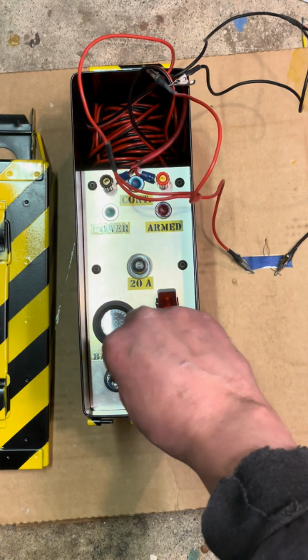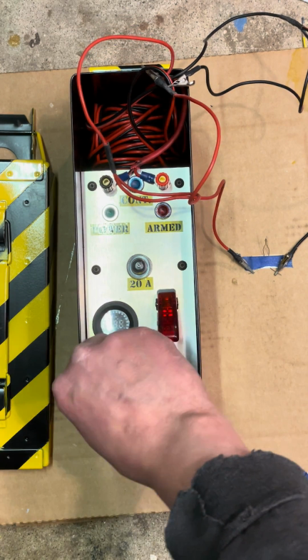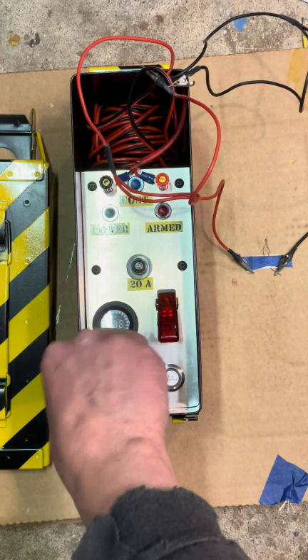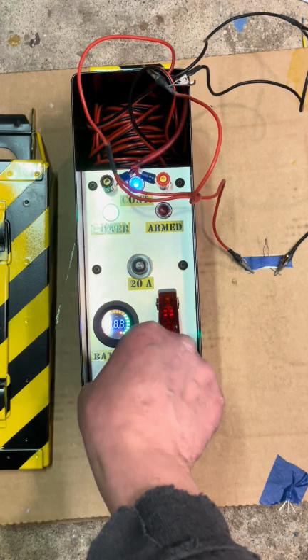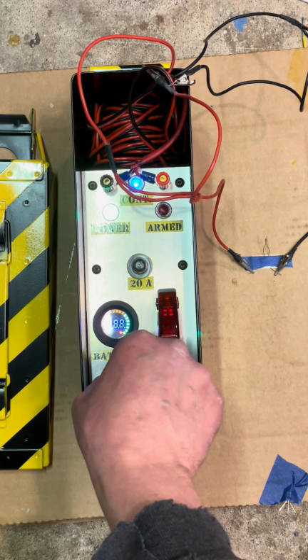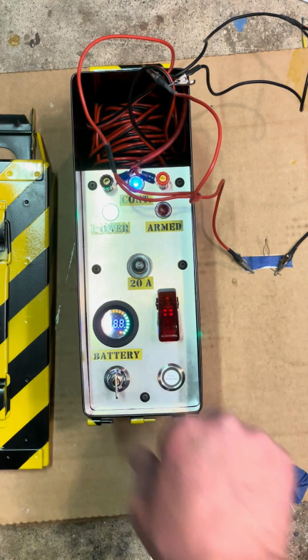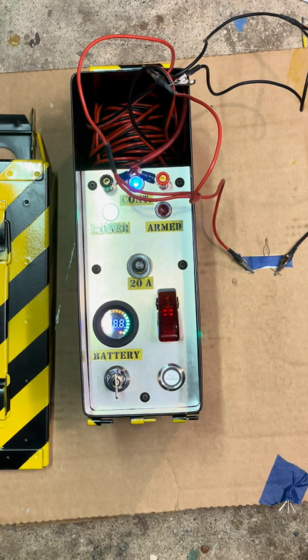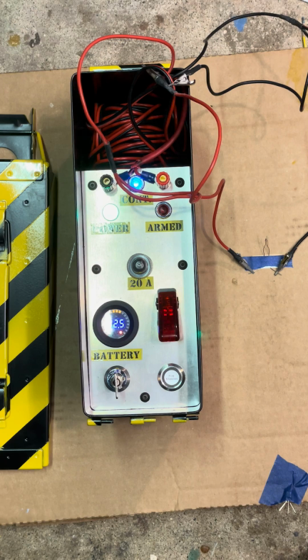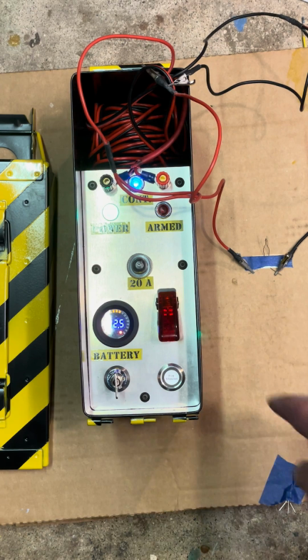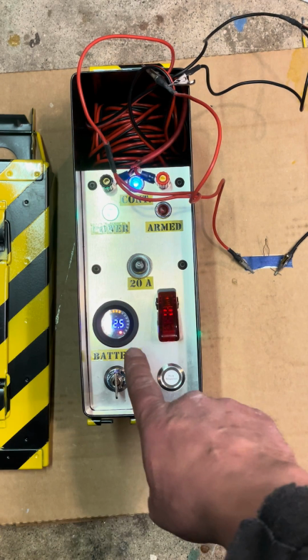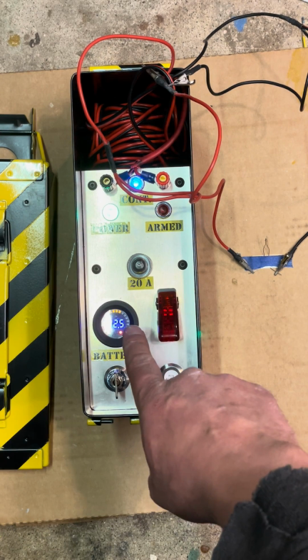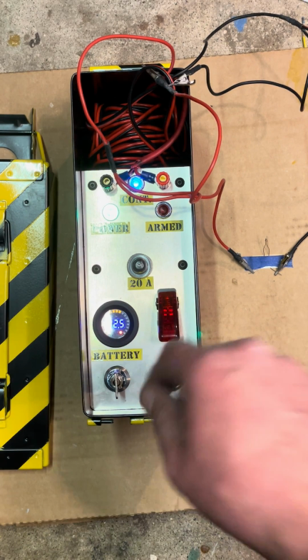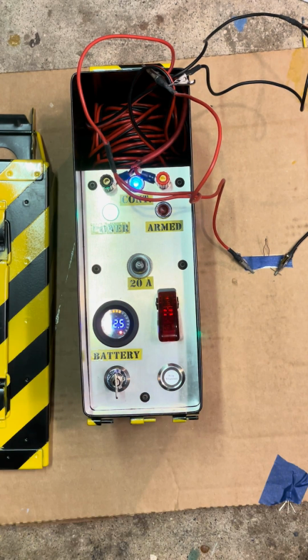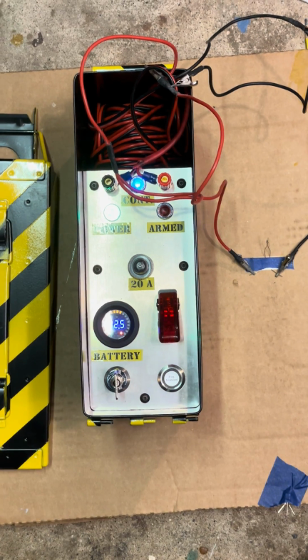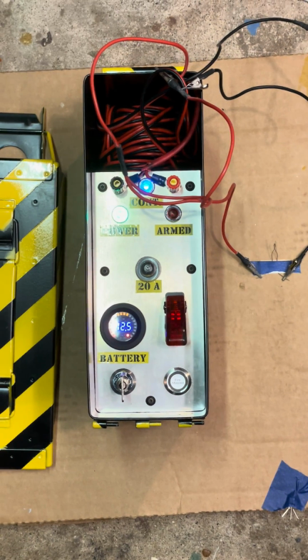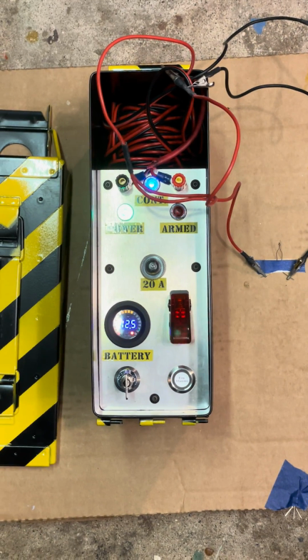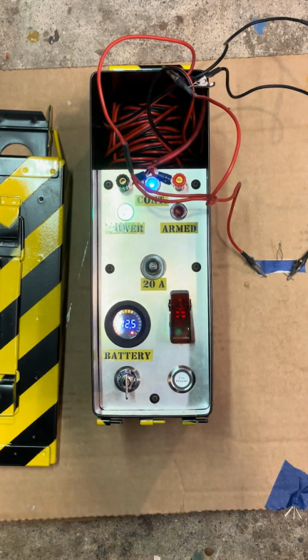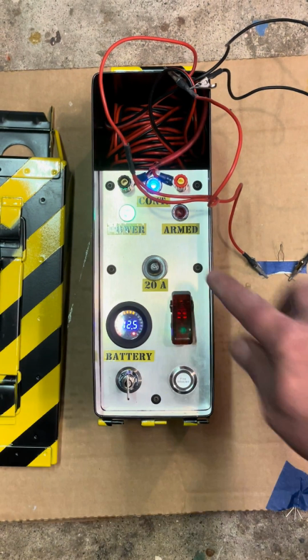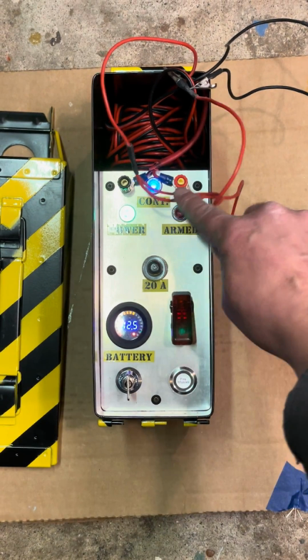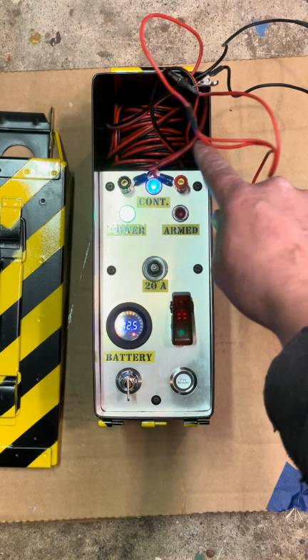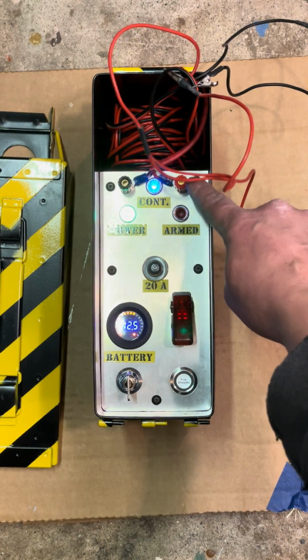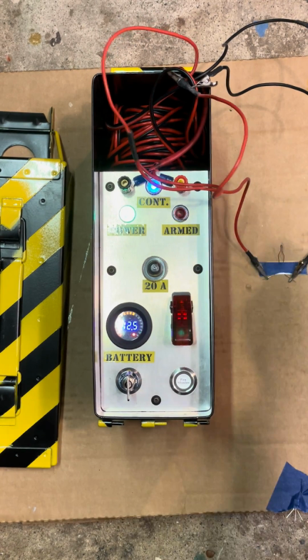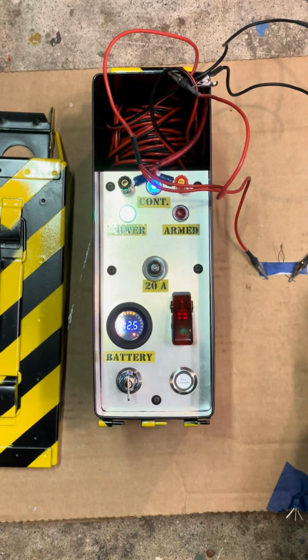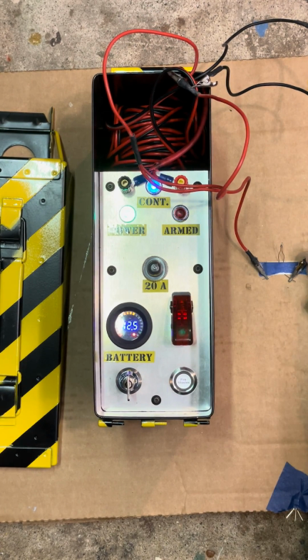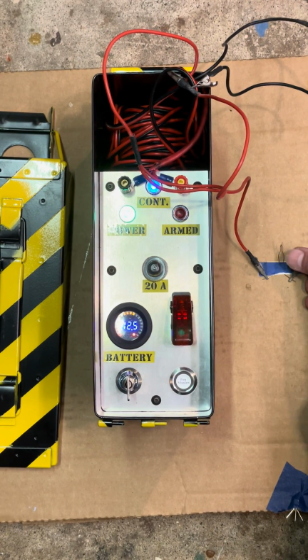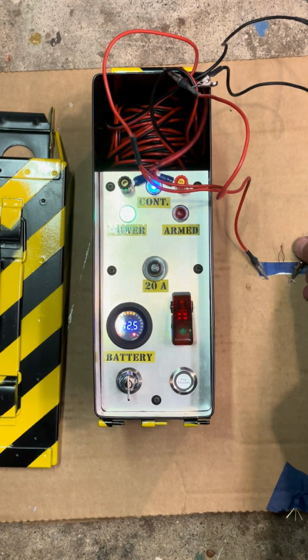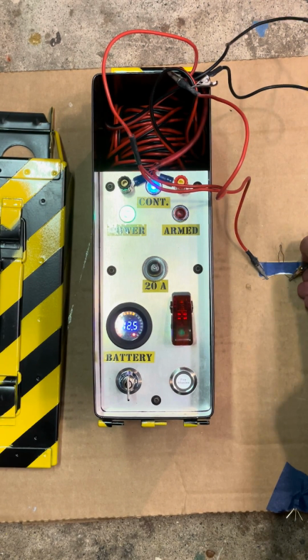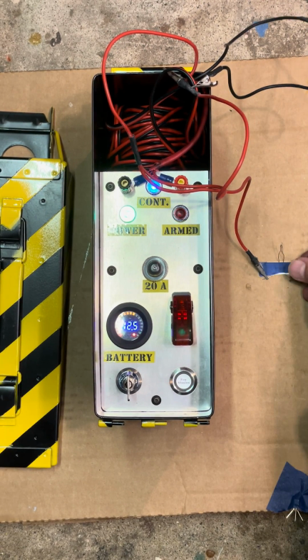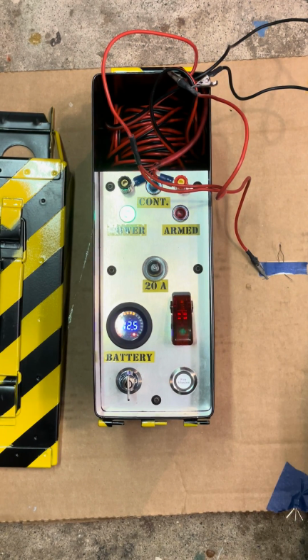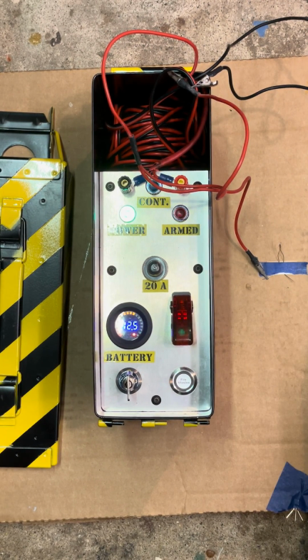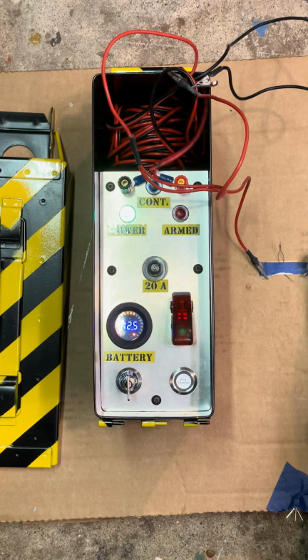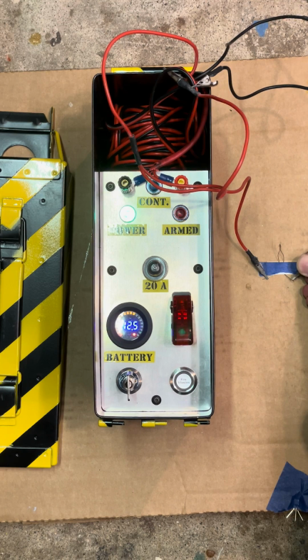You're going to turn on the system. And you can see here we've got battery power of 12.5 volts. We've got continuity. So if this is not hooked up correctly, the continuity light will not be on.